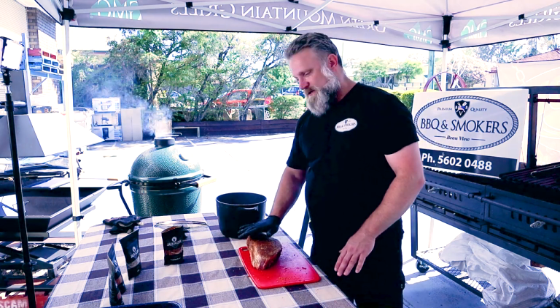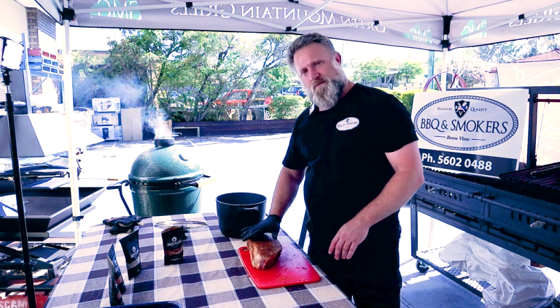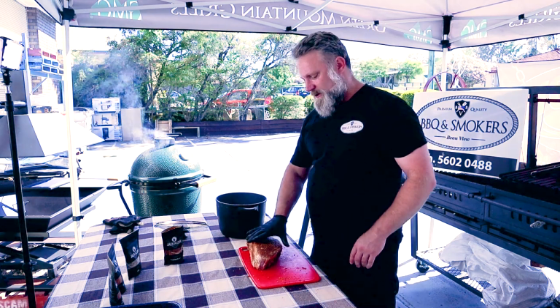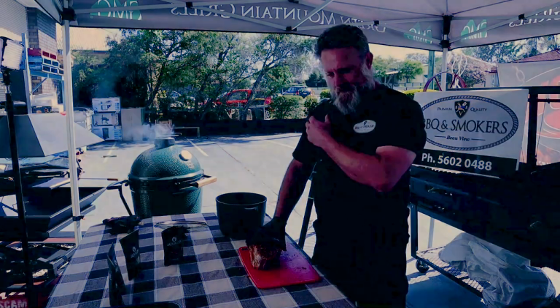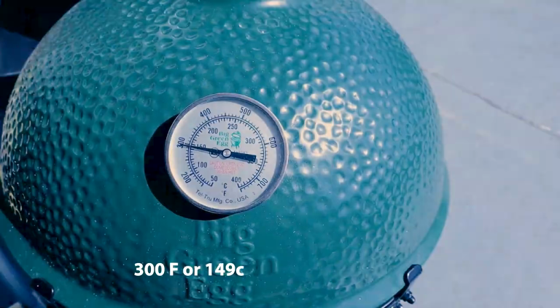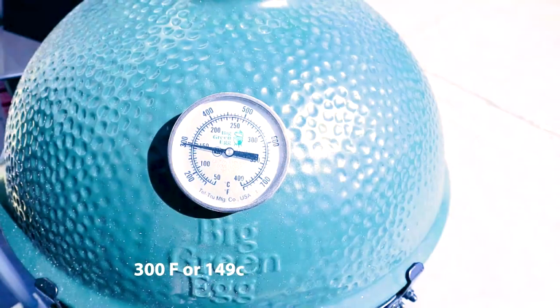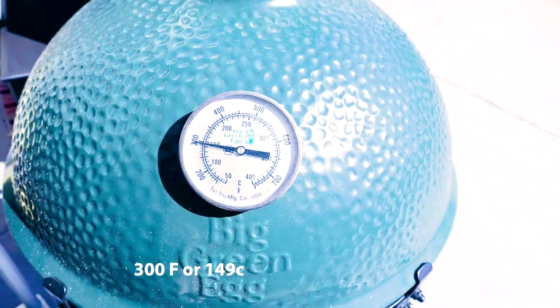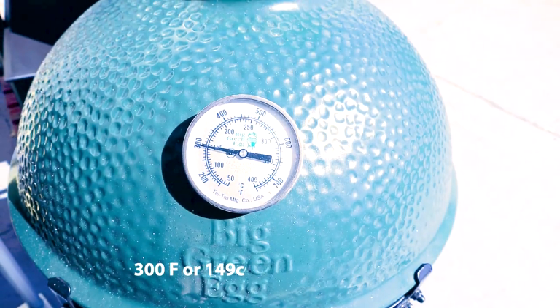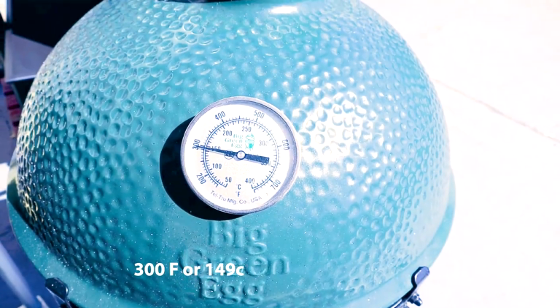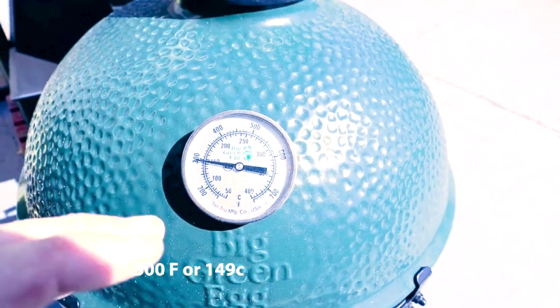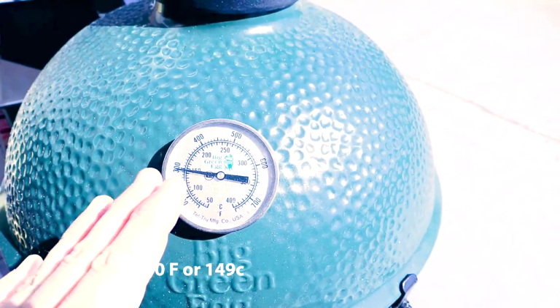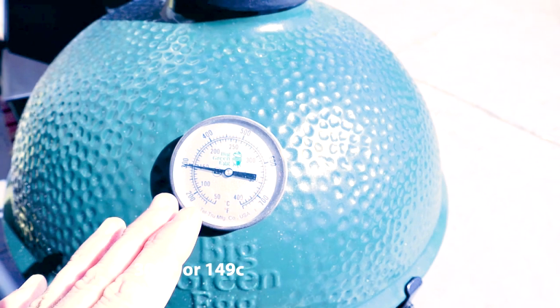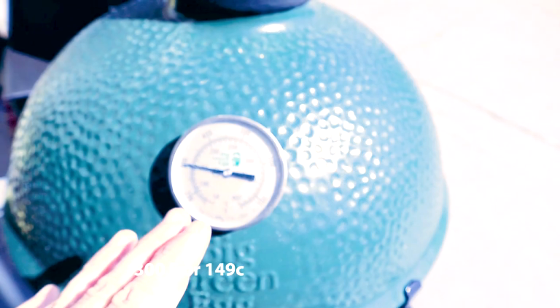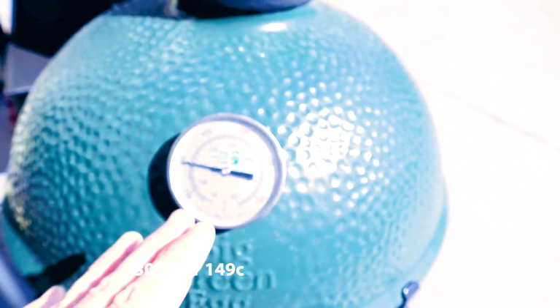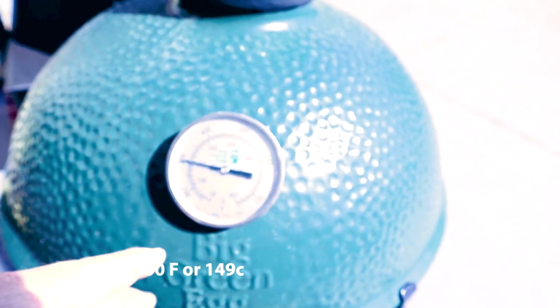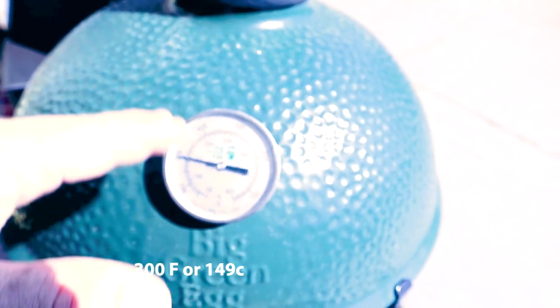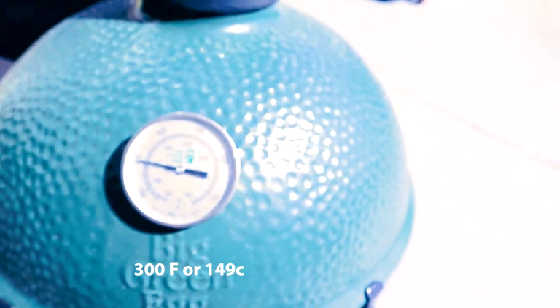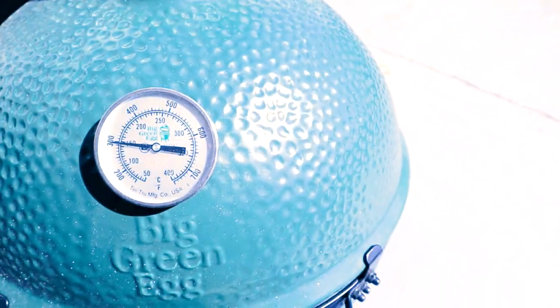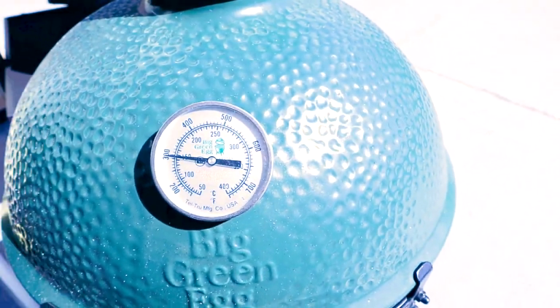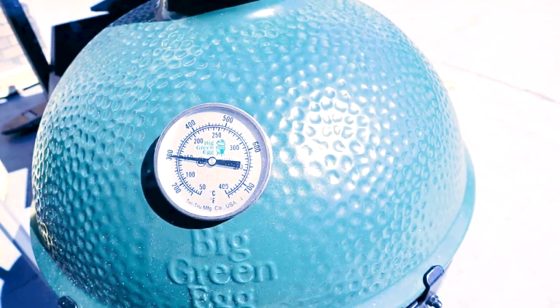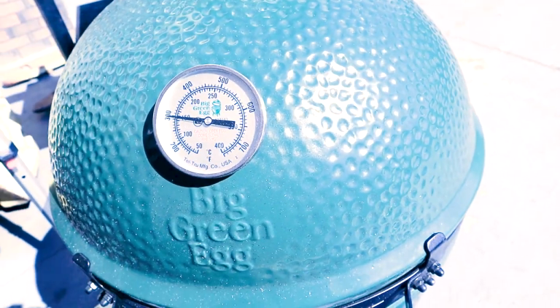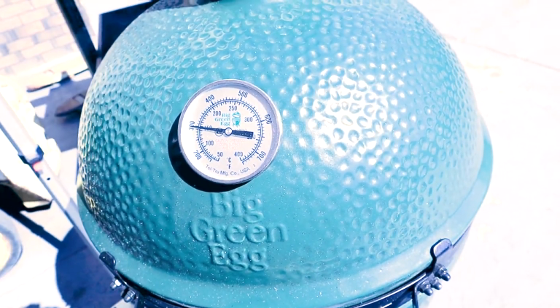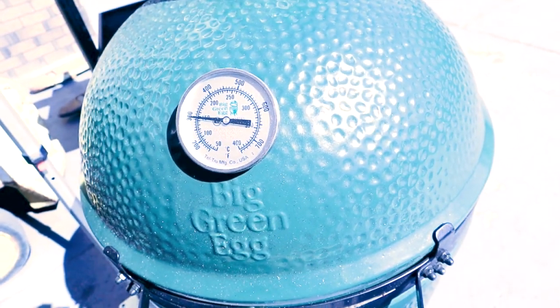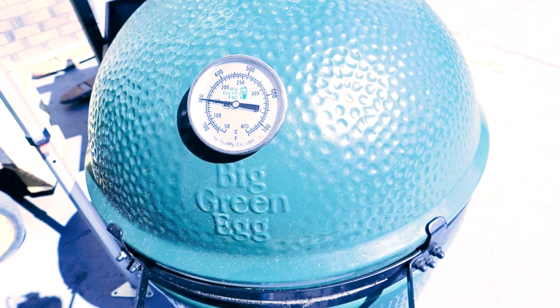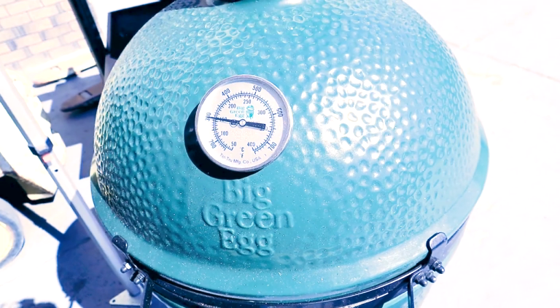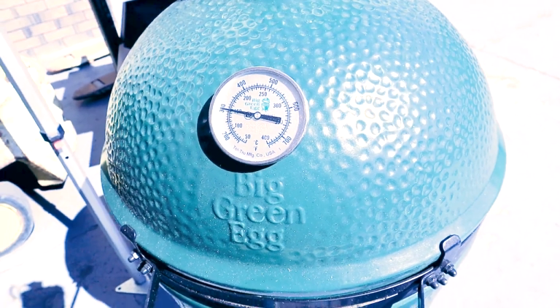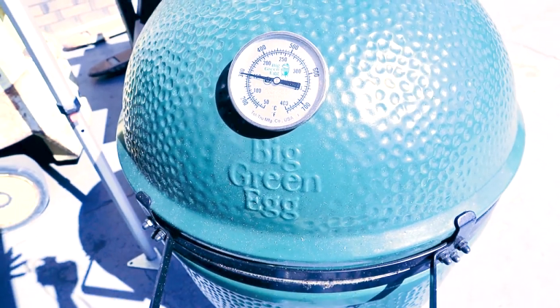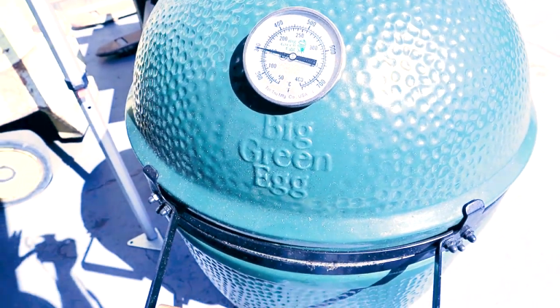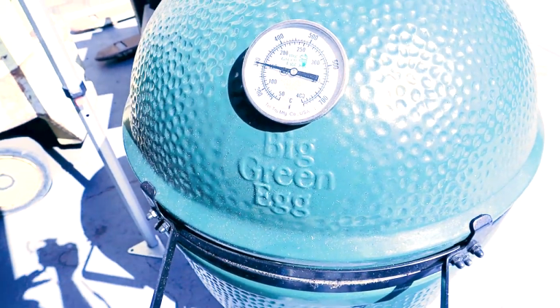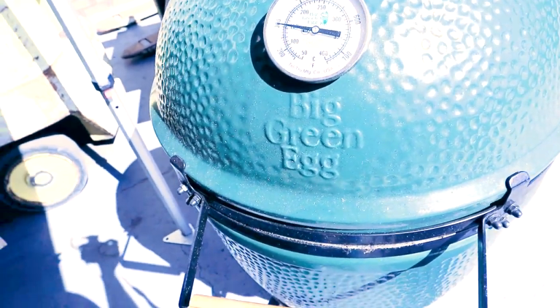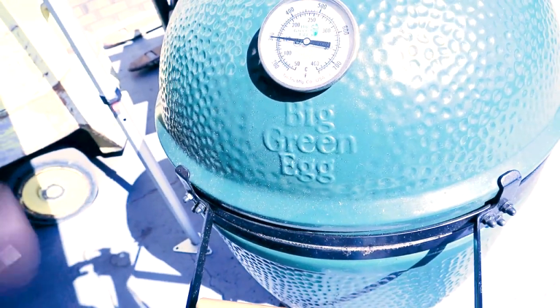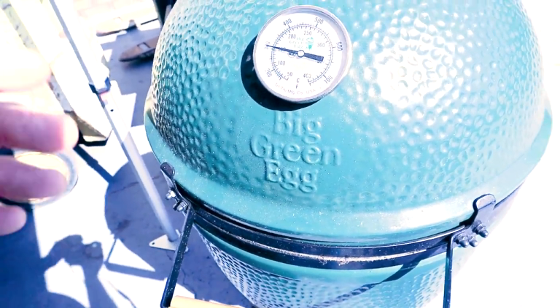So I'll put it in there. The machine's at about 300 degrees. Once I put the meat in there that'll drop it down by about 15 to 20 degrees and we'll be sitting about 275 to 300.